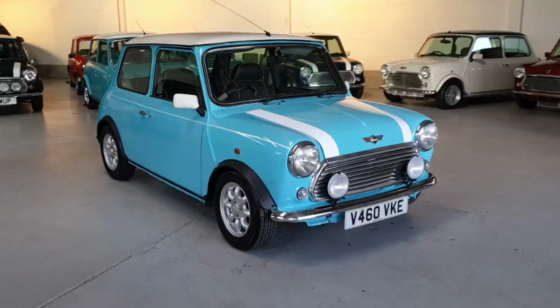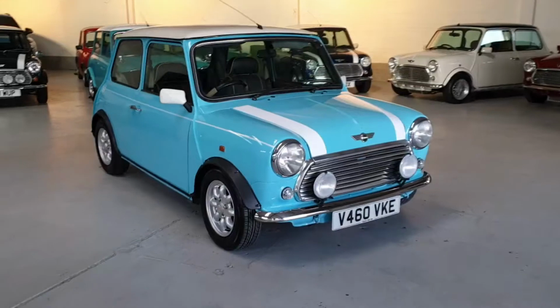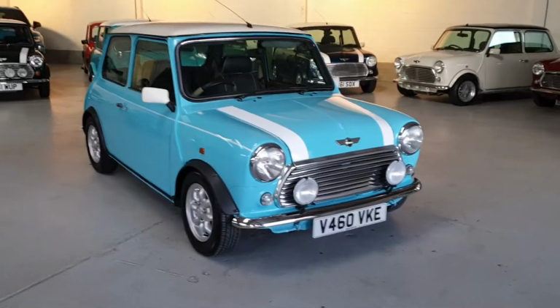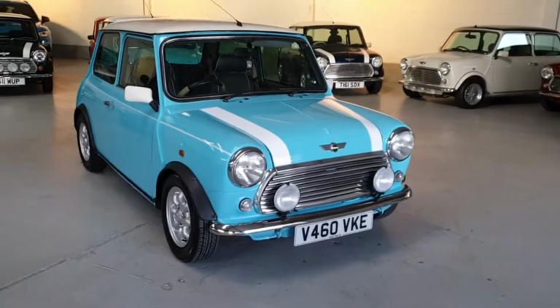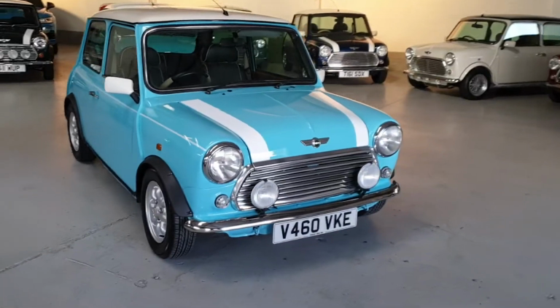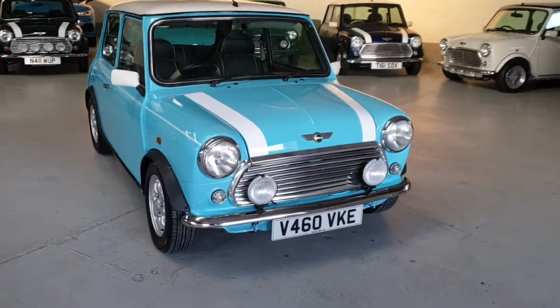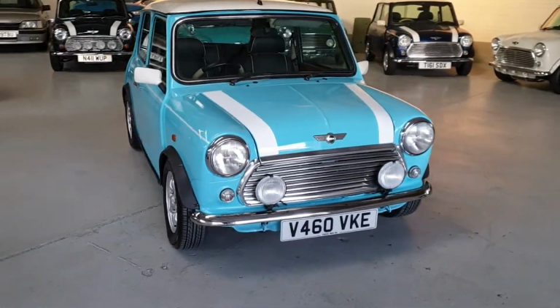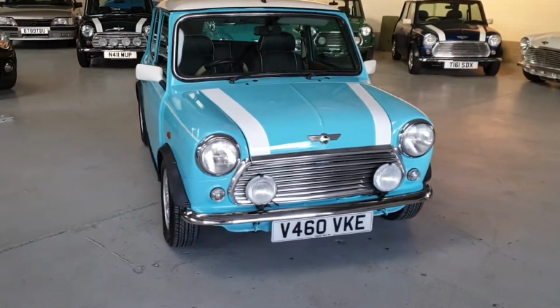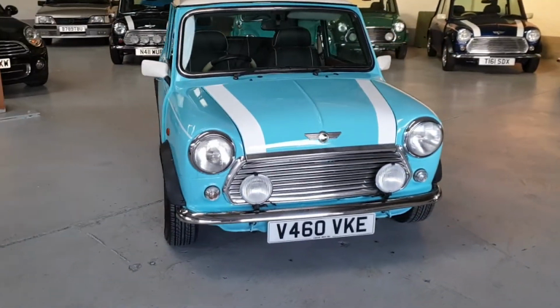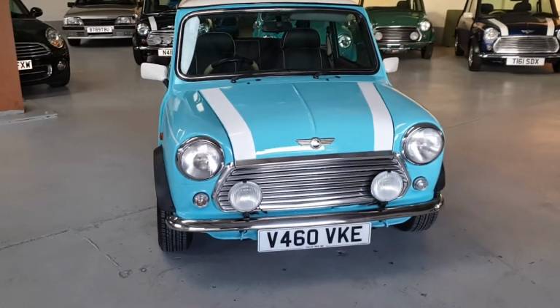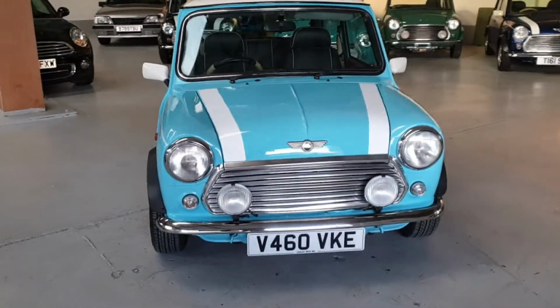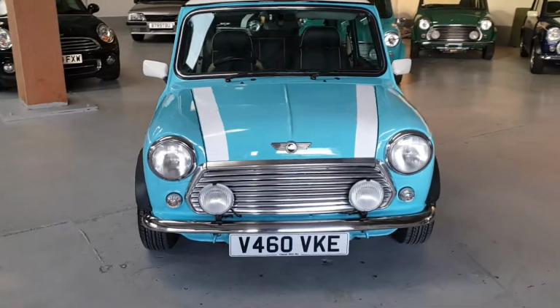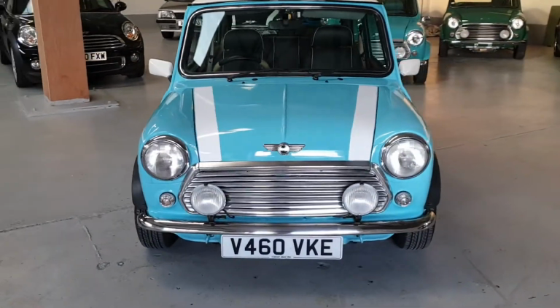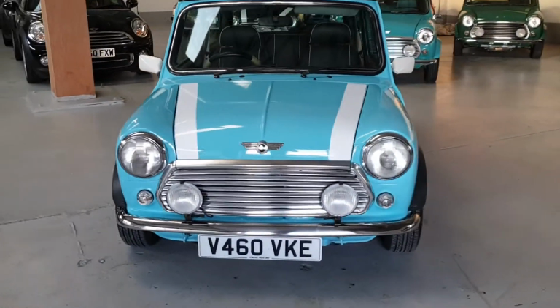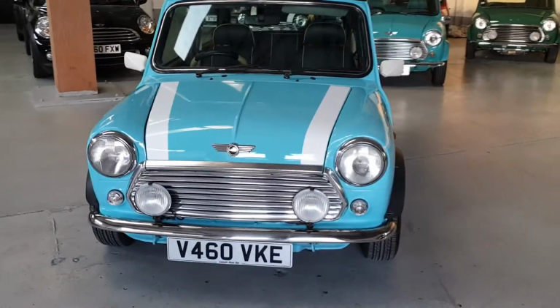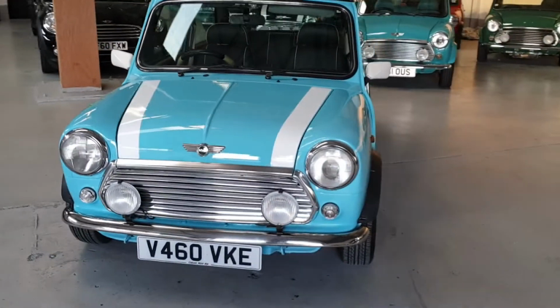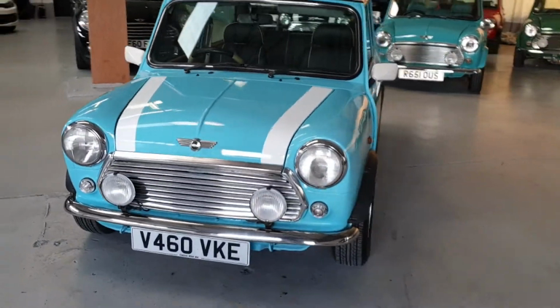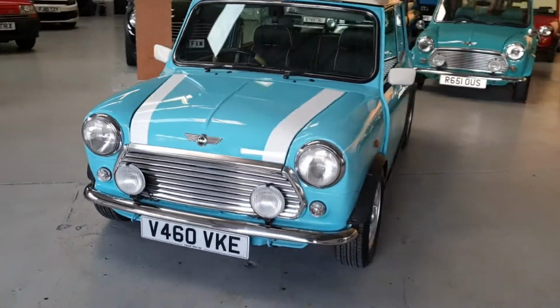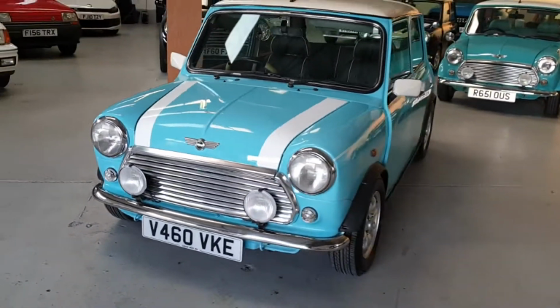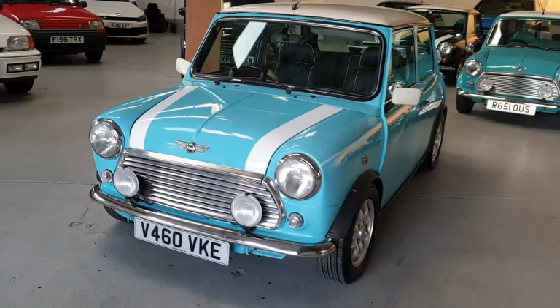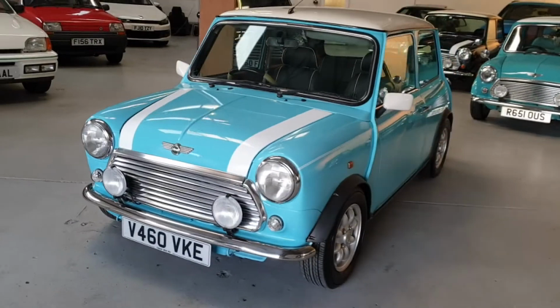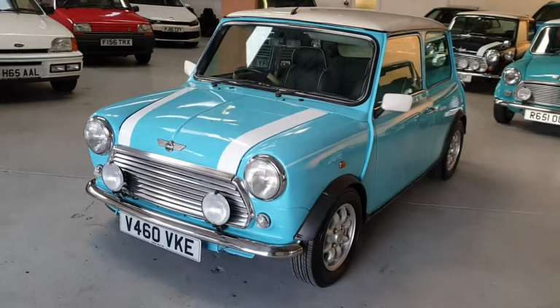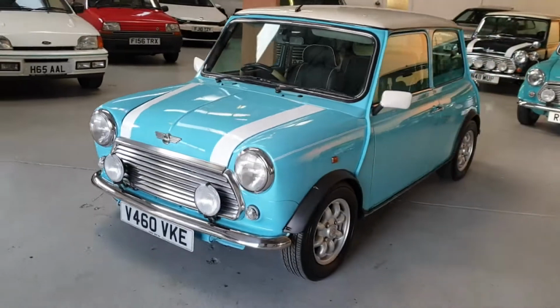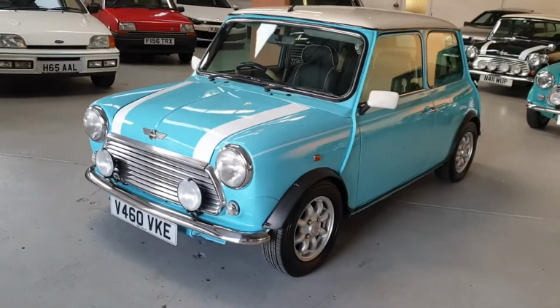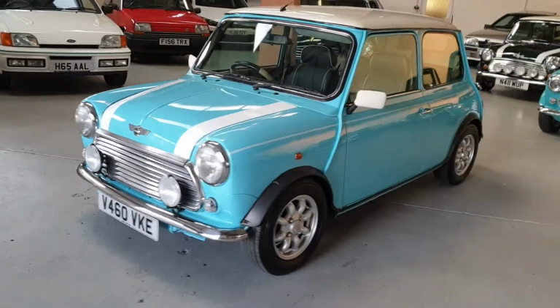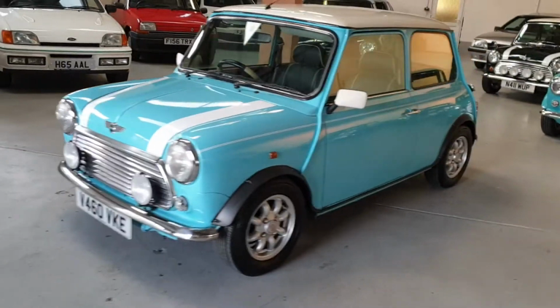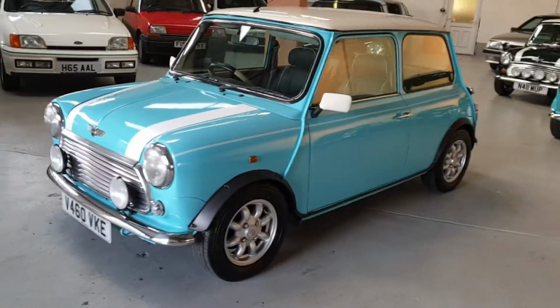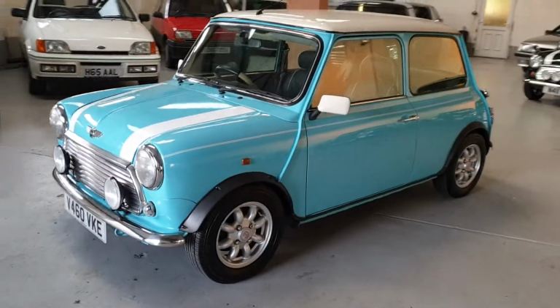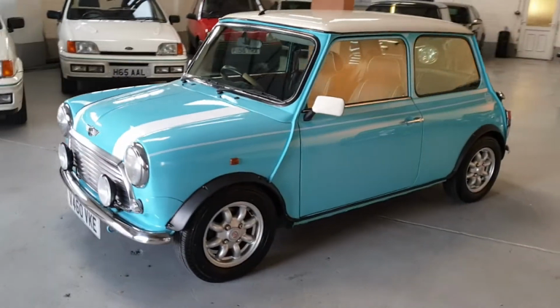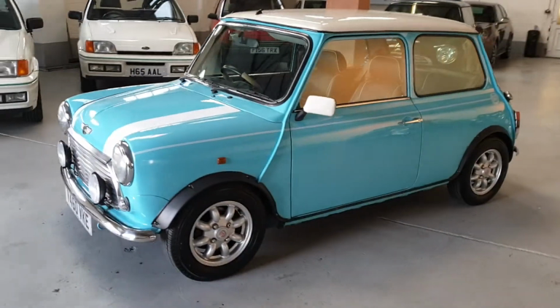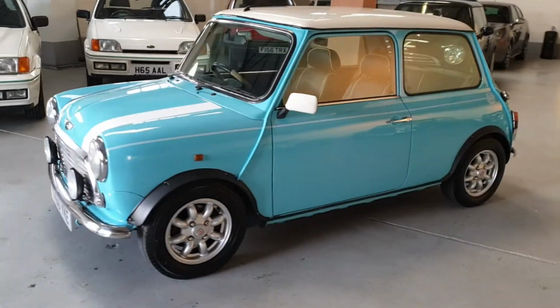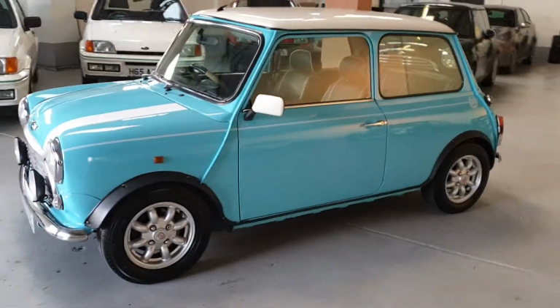Welcome to Classic Mini-Me. We're proud to present for sale this beautiful 1999 Rover Mini Cooper. It's a 1.3 injection with a manual gearbox.